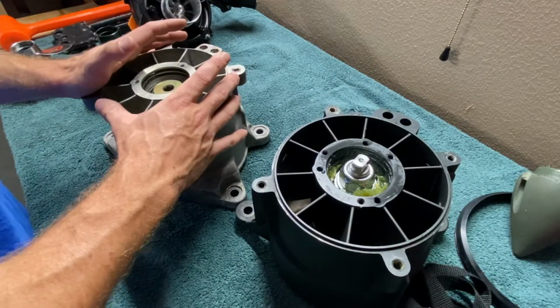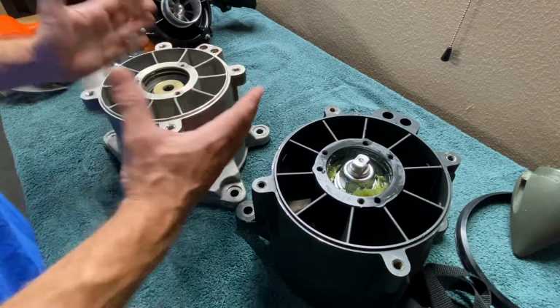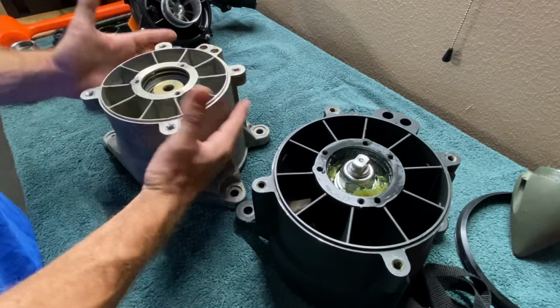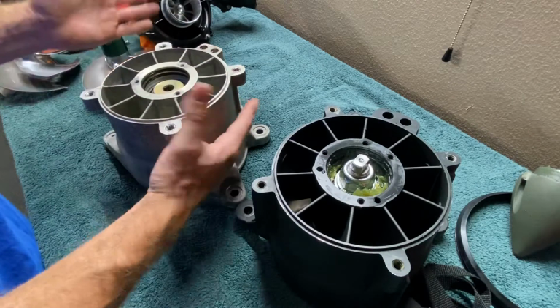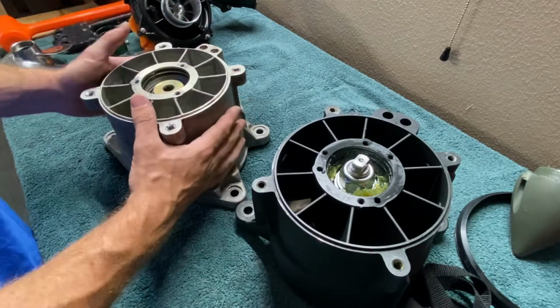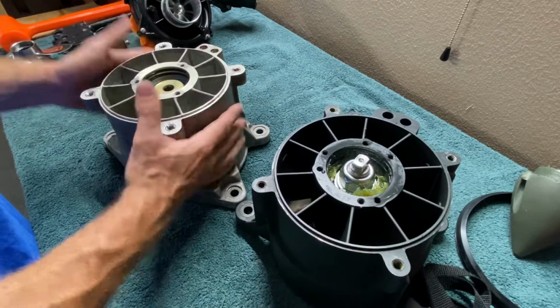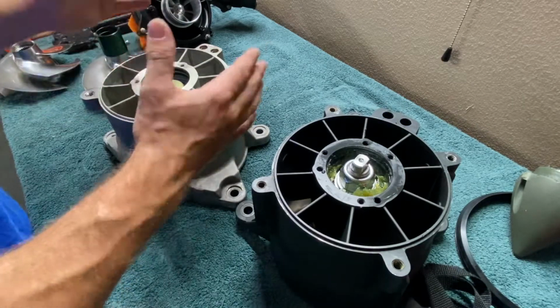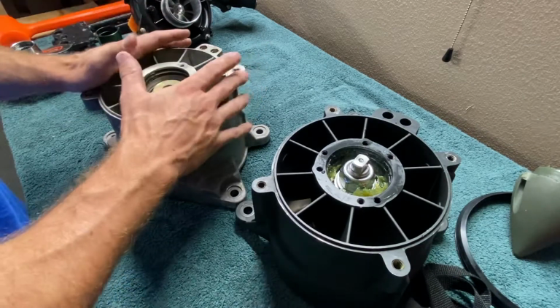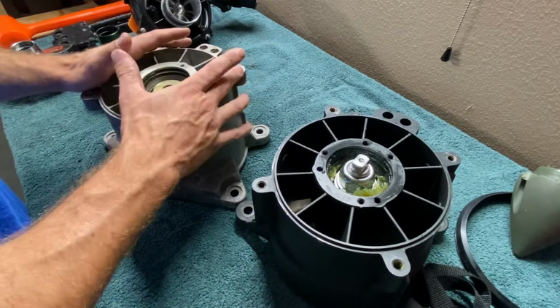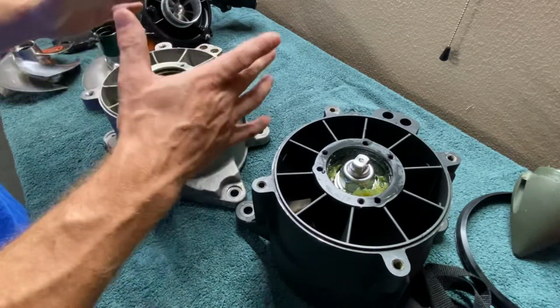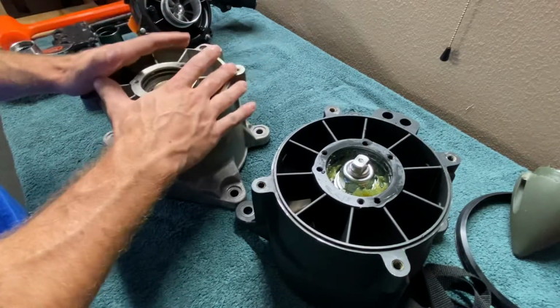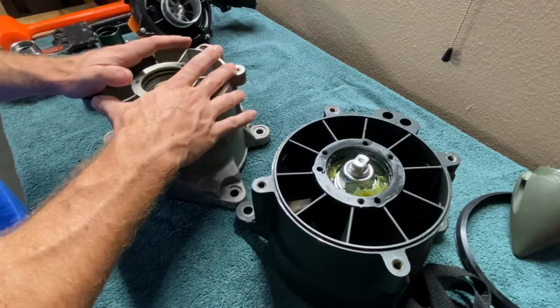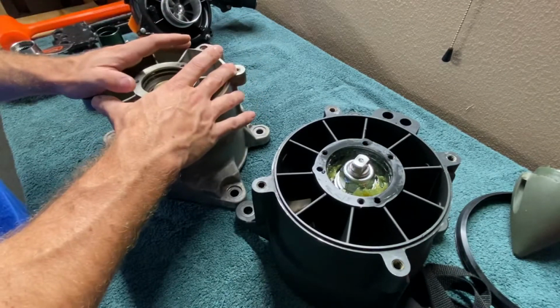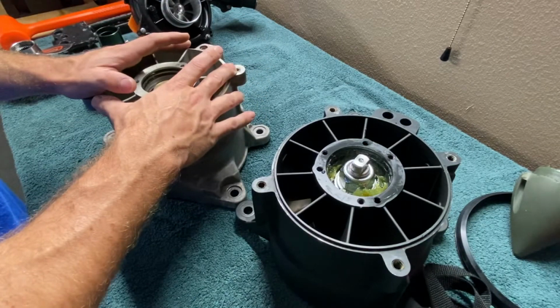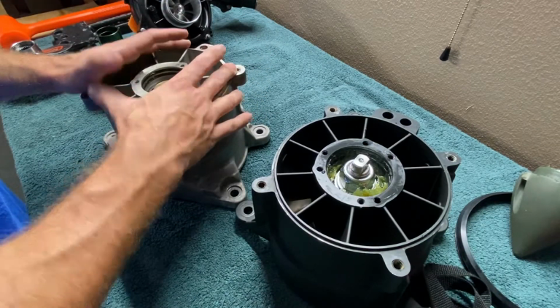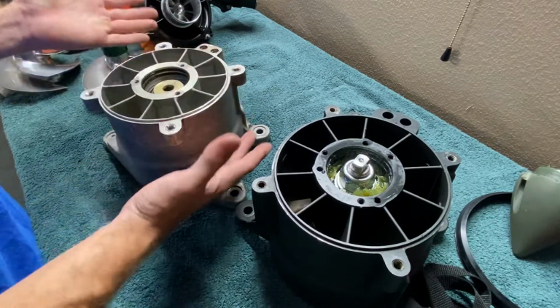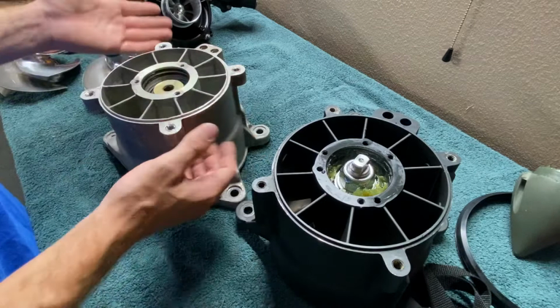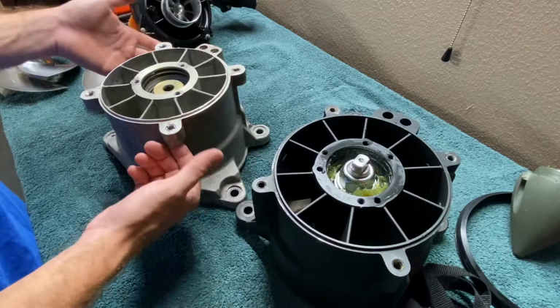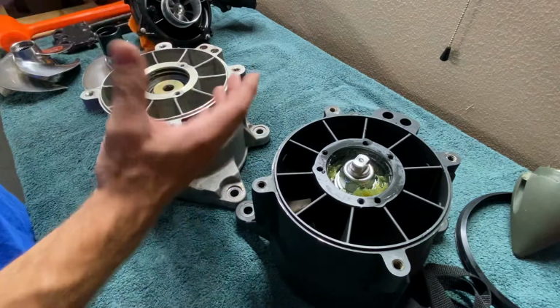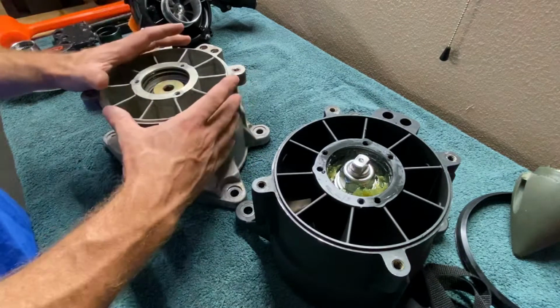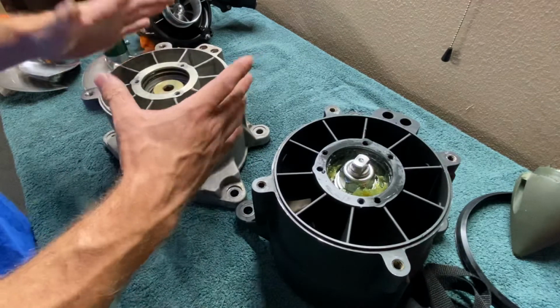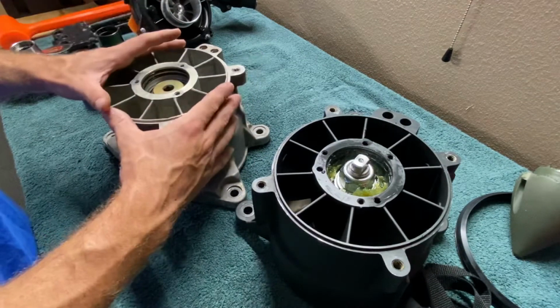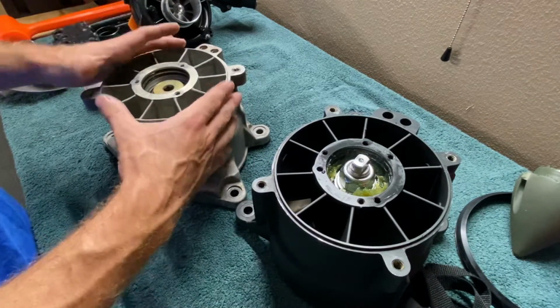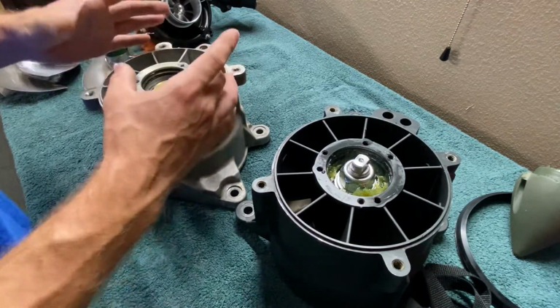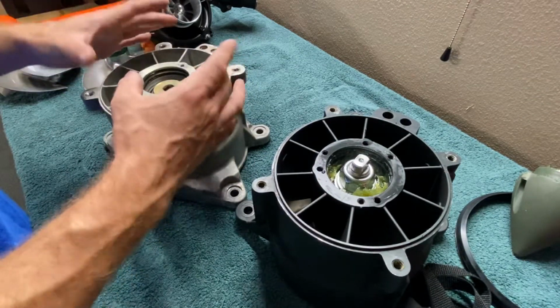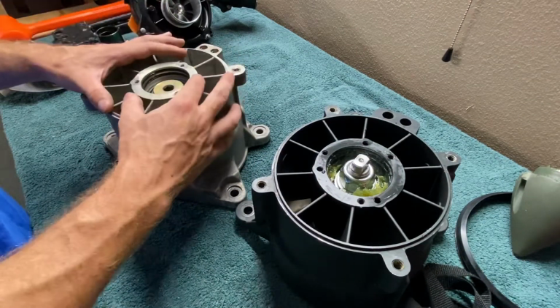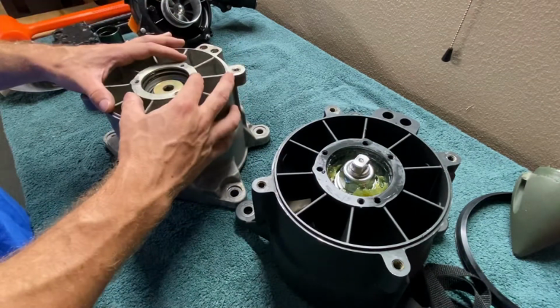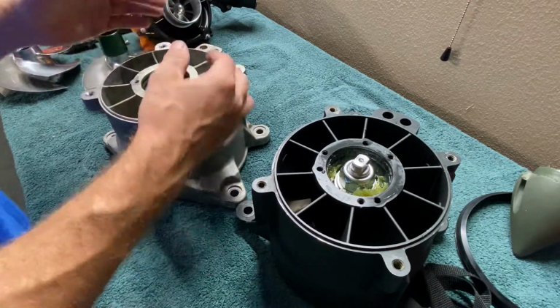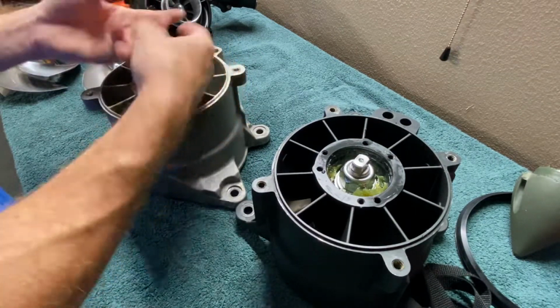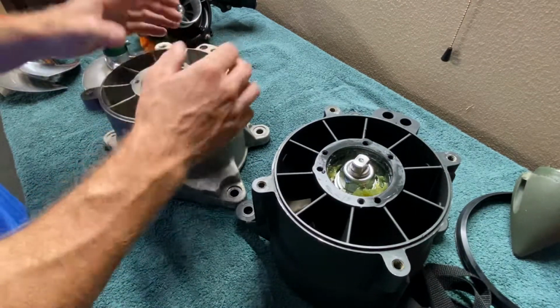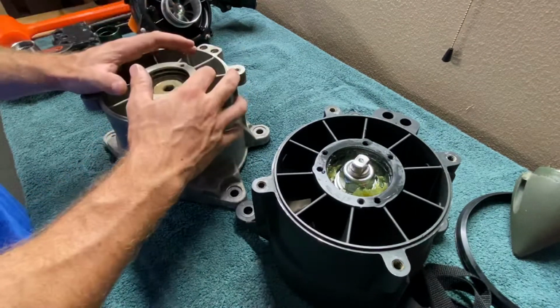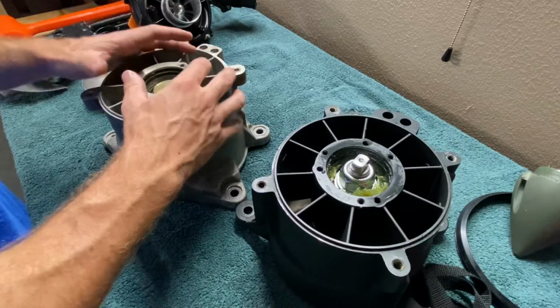This jet pump came out of a supercharged intercooled 215 horsepower model. It's about 16, 17 years old now. It ended up having one of the seals fail in it and it filled up with salt water back here.